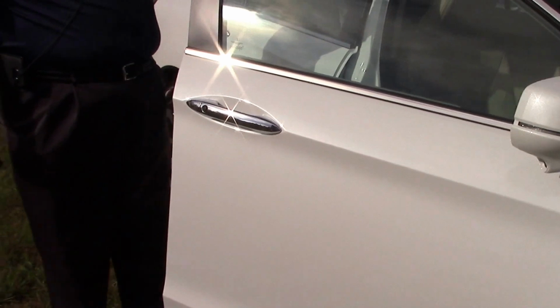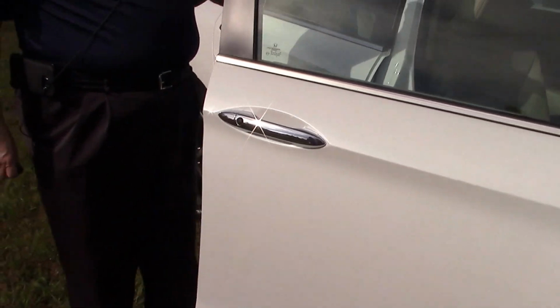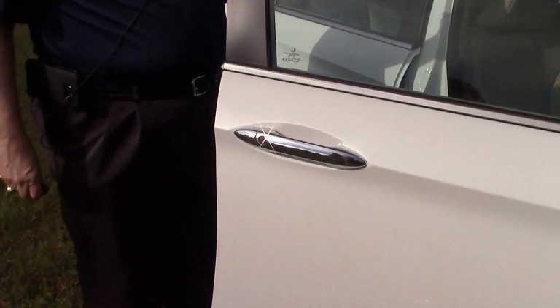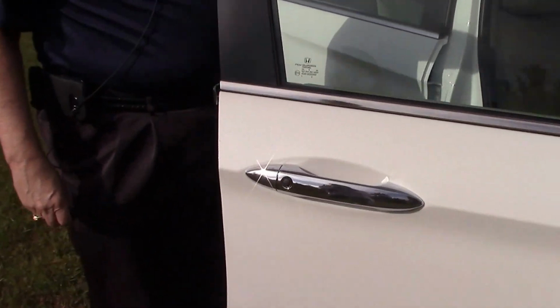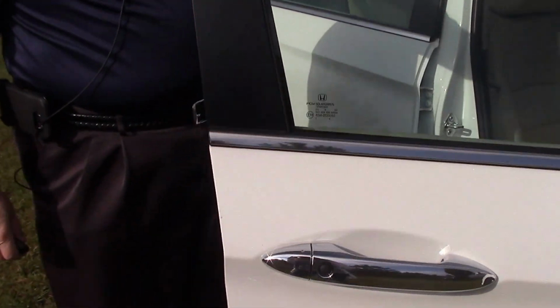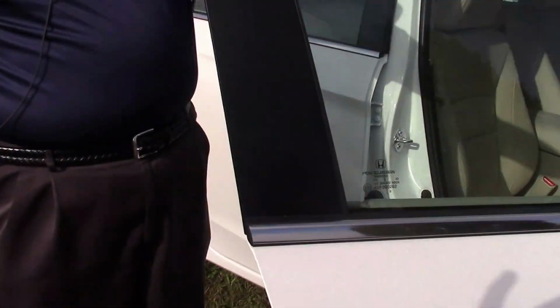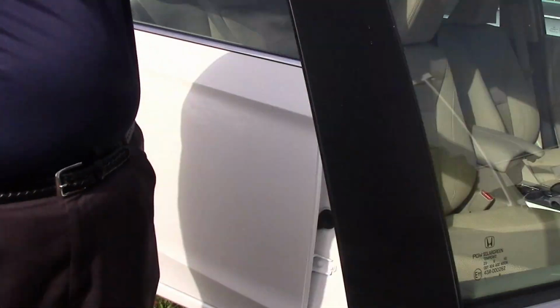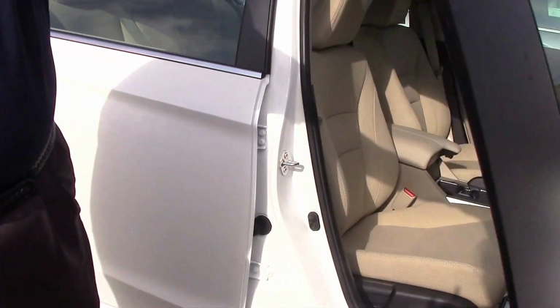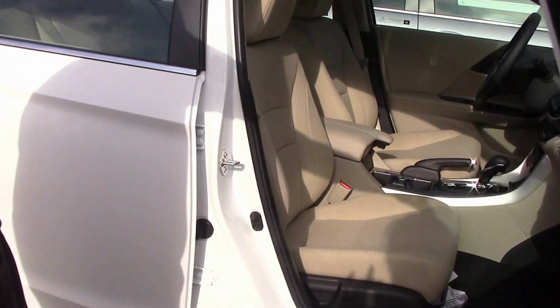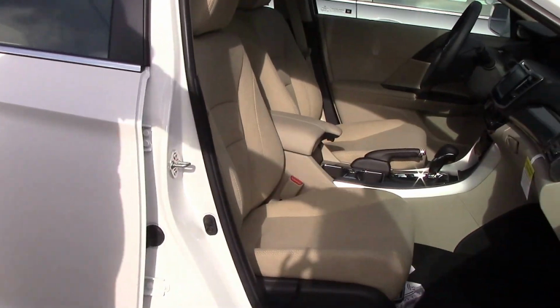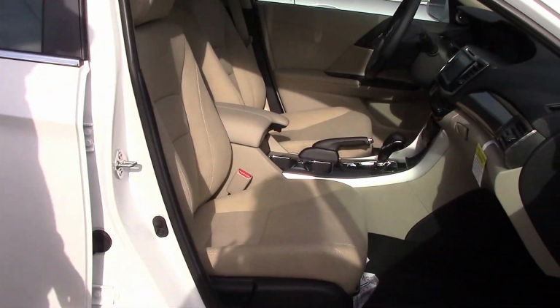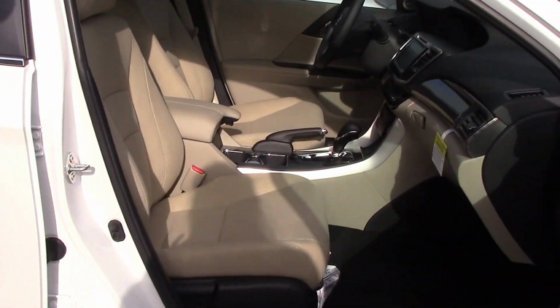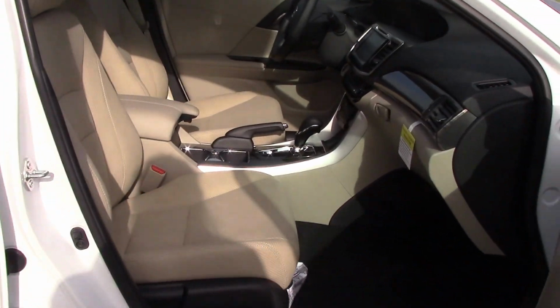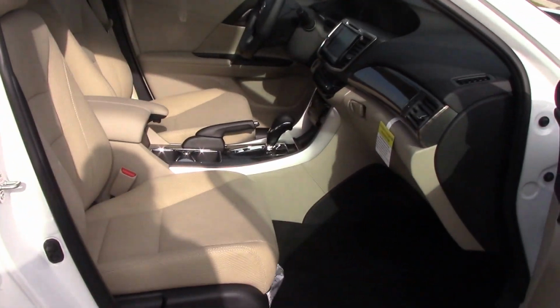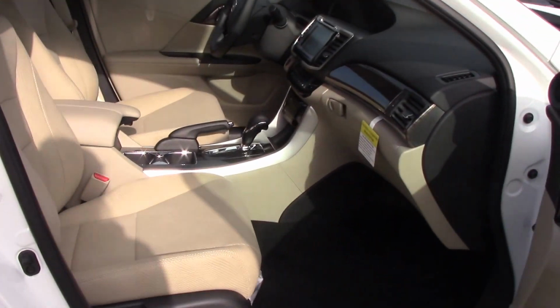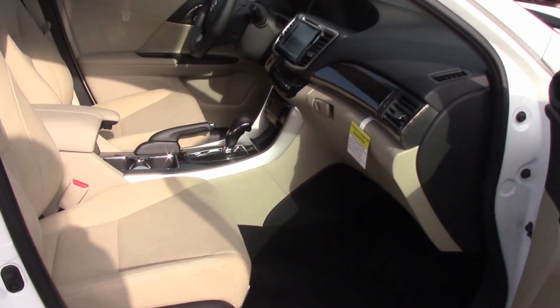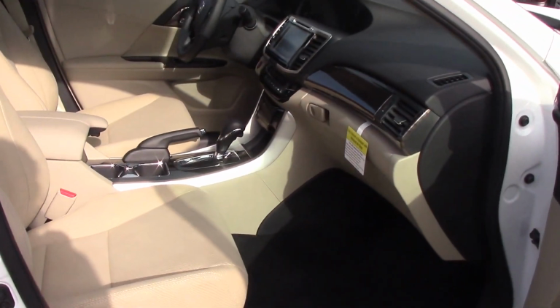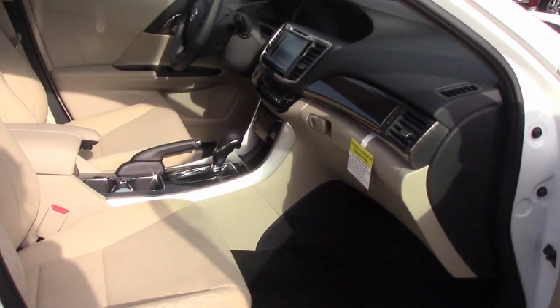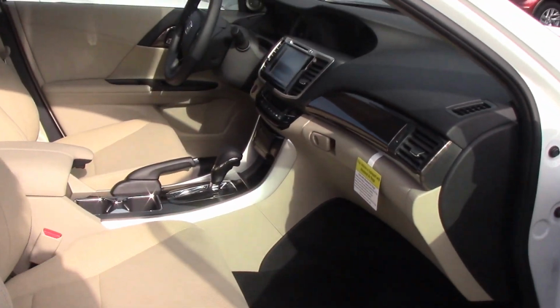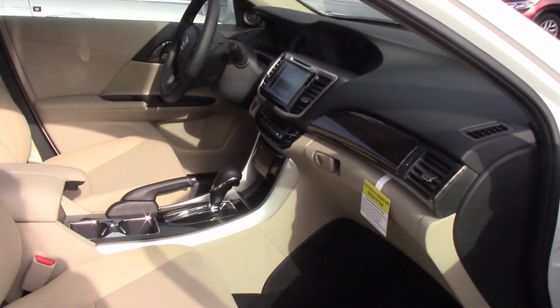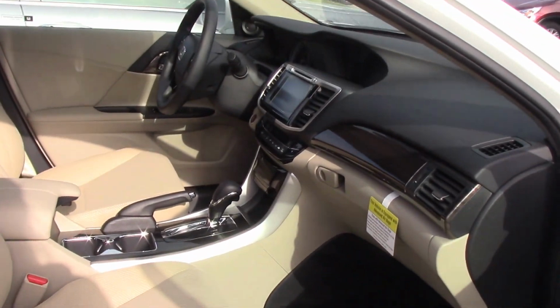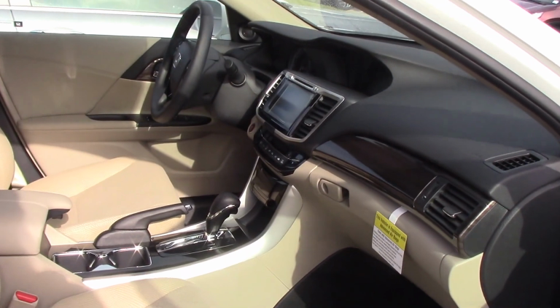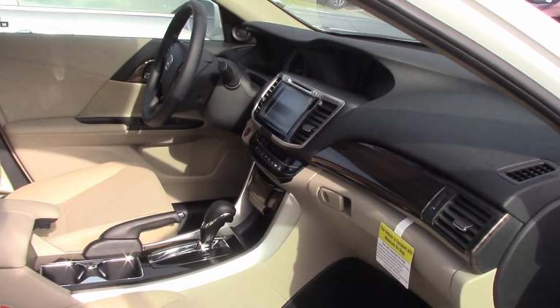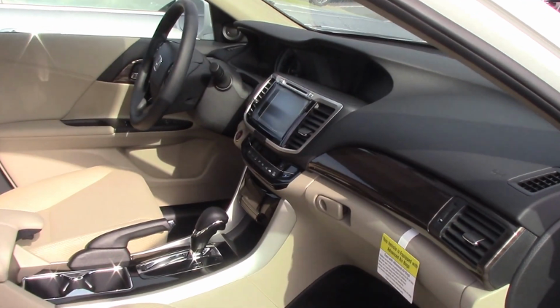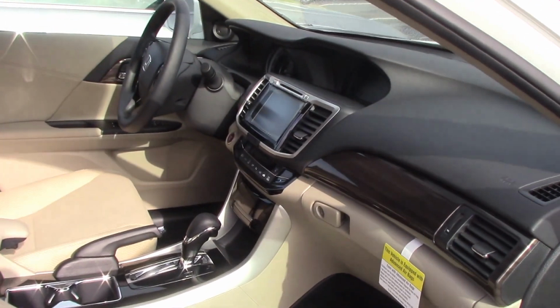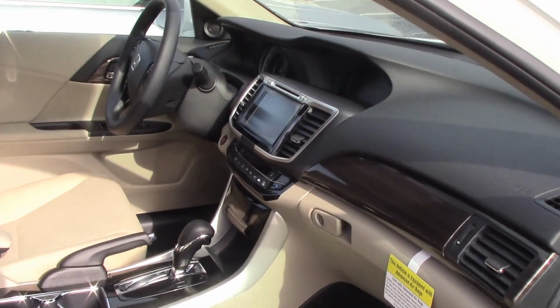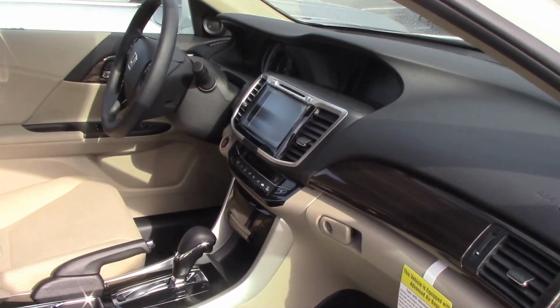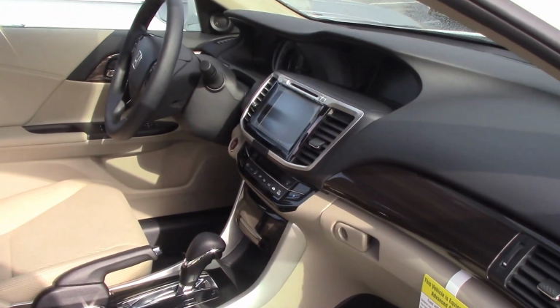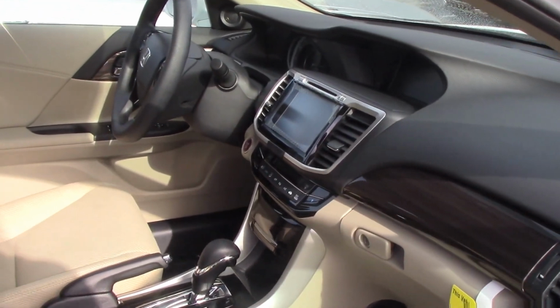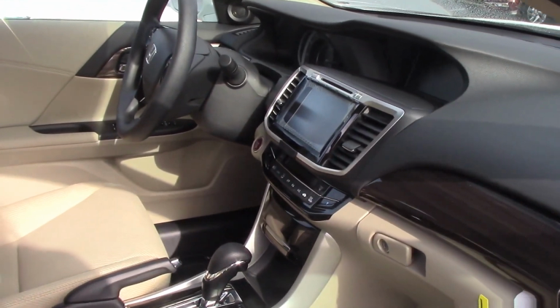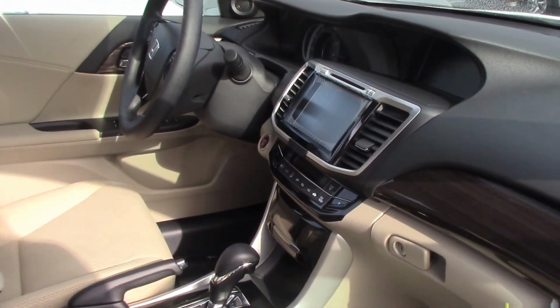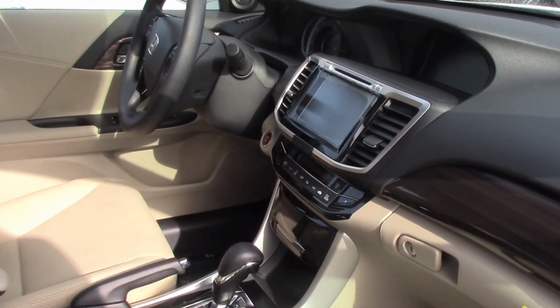The car has a pretty ivory beige interior. It has Bluetooth and a moonroof.